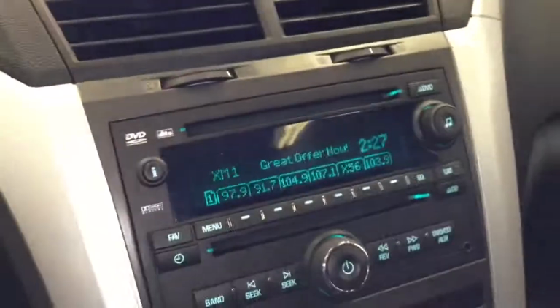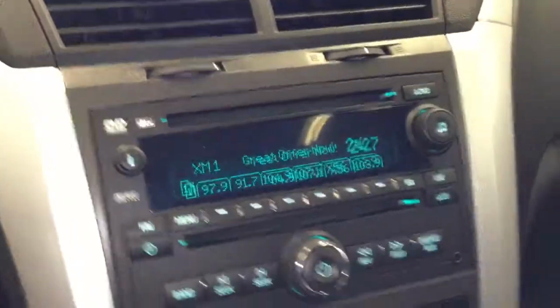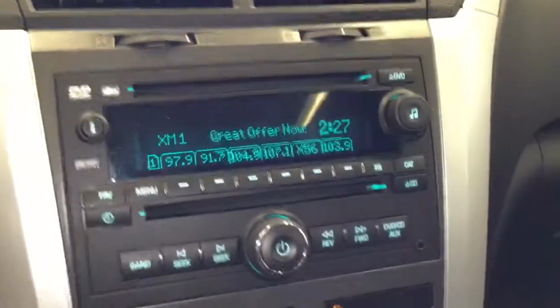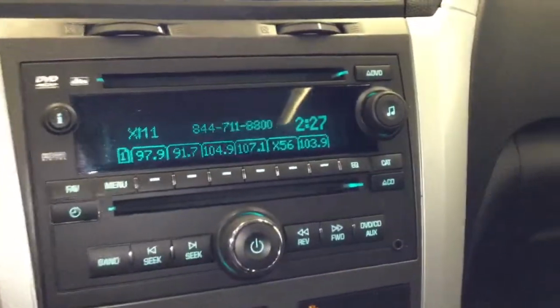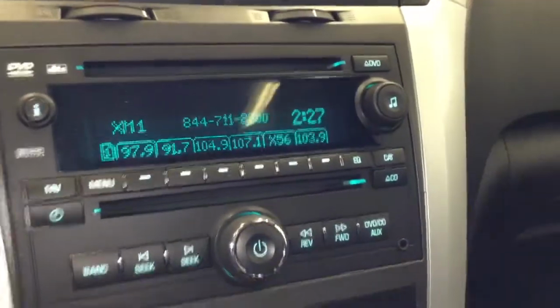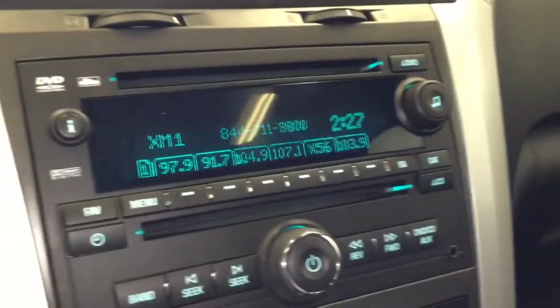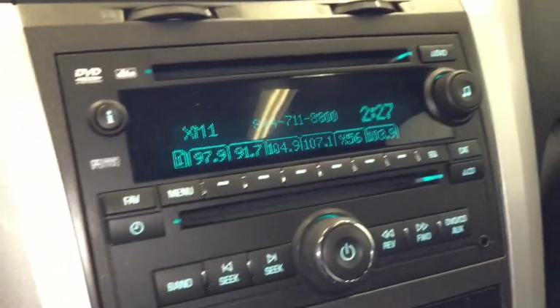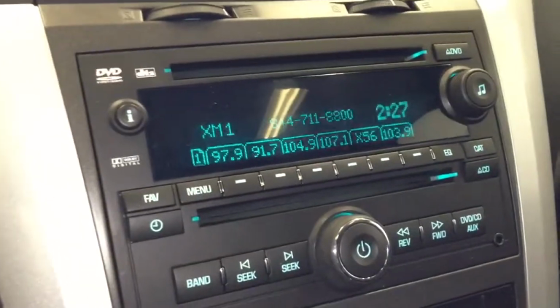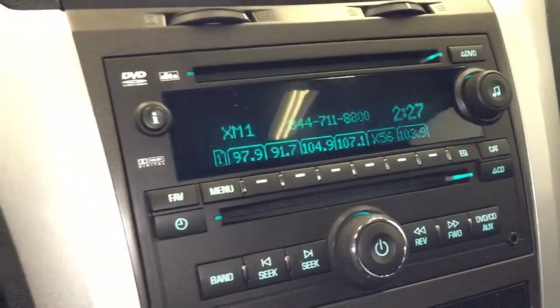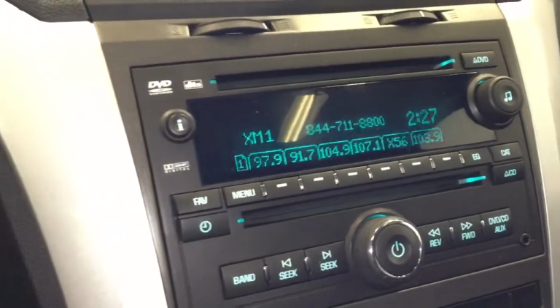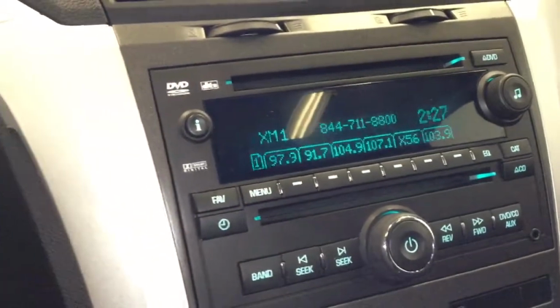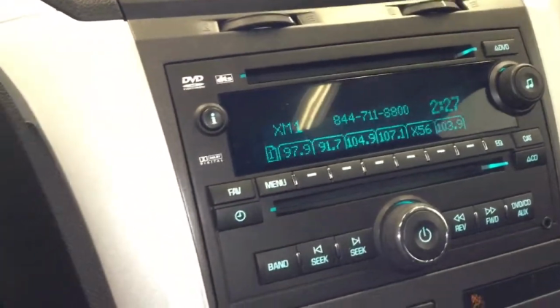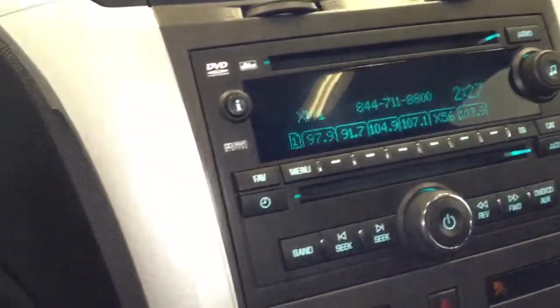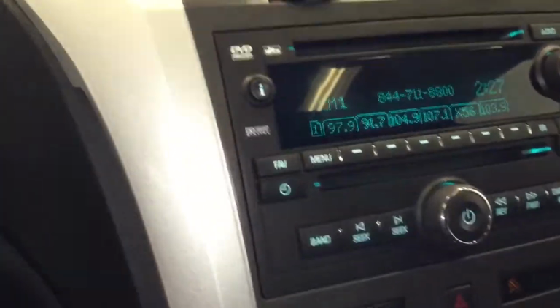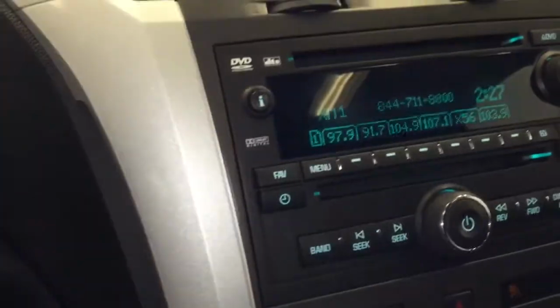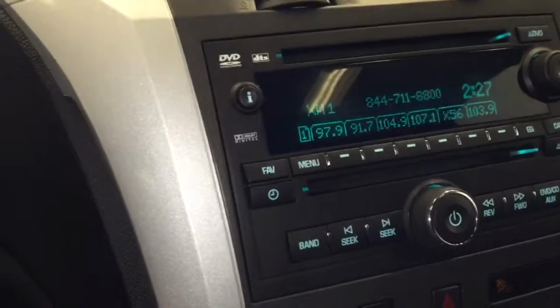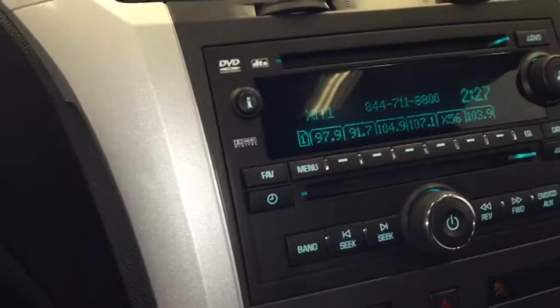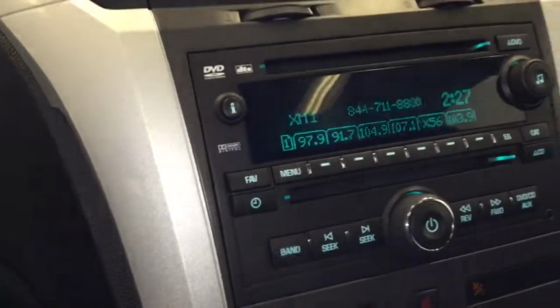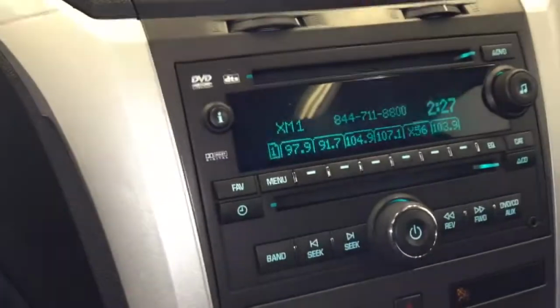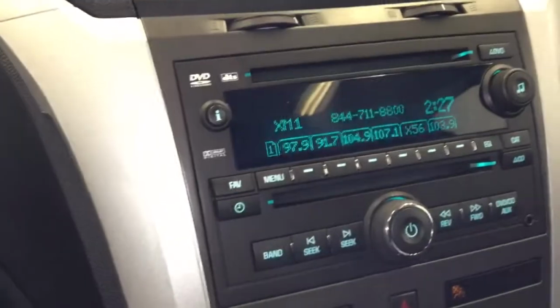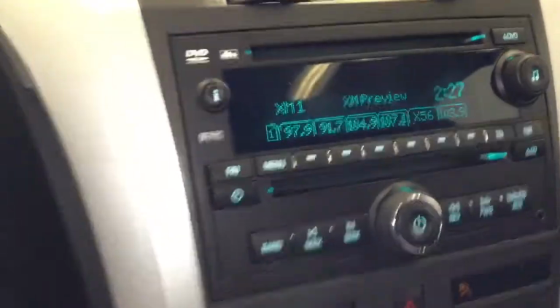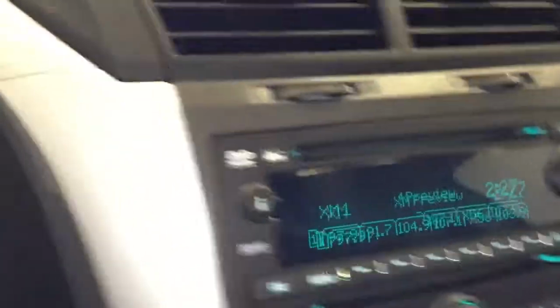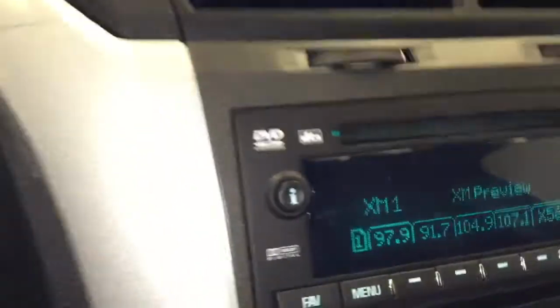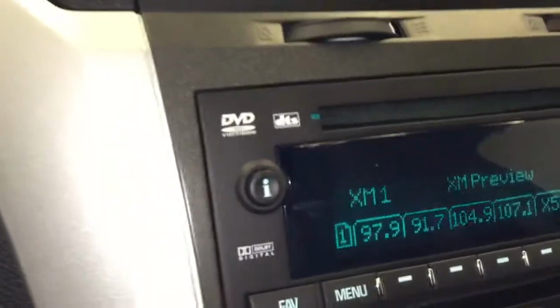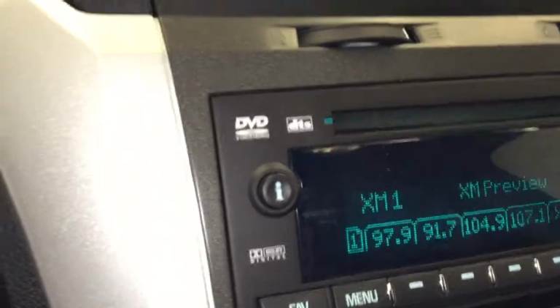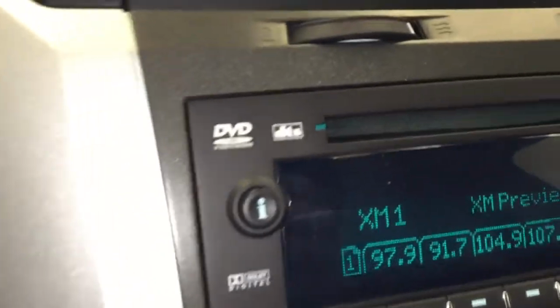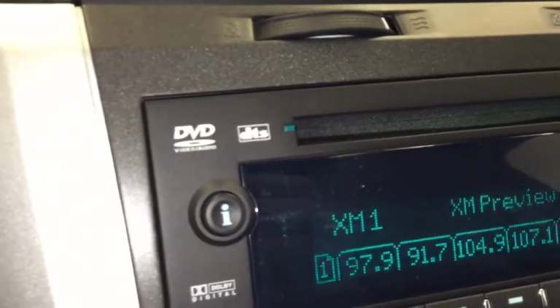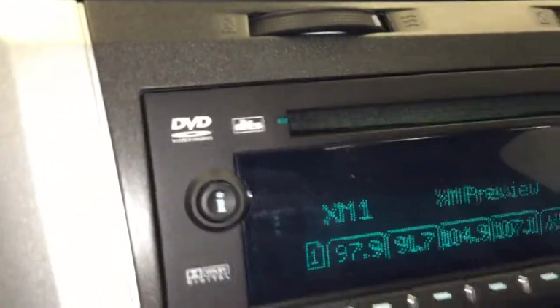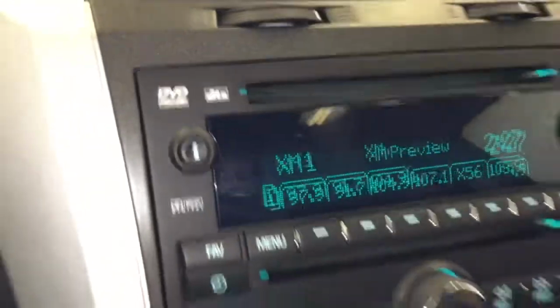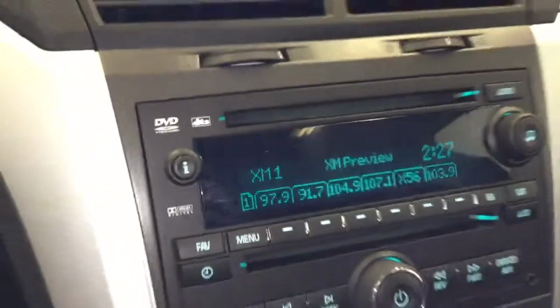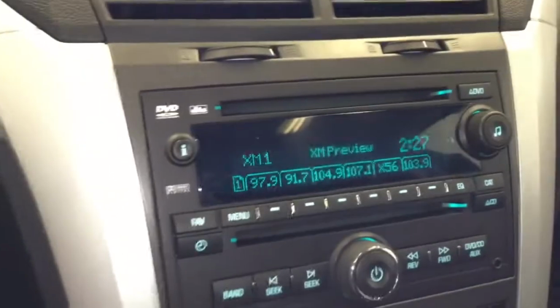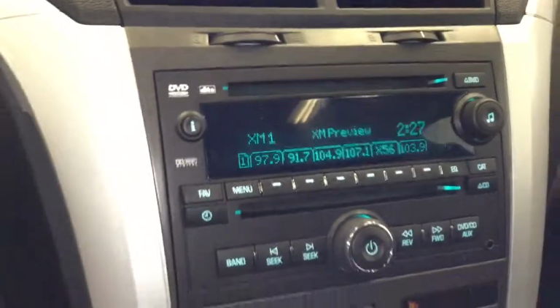Over here is your media center: XM satellite radio, Sirius XM, AM, FM, CD. You've also got a DVD player with DTS surround sound.